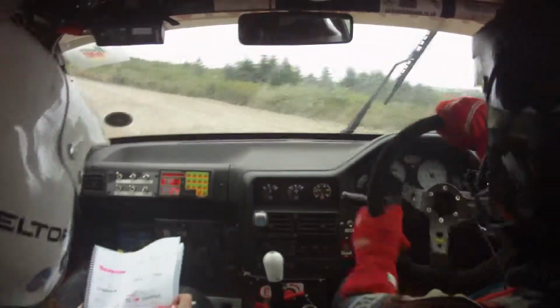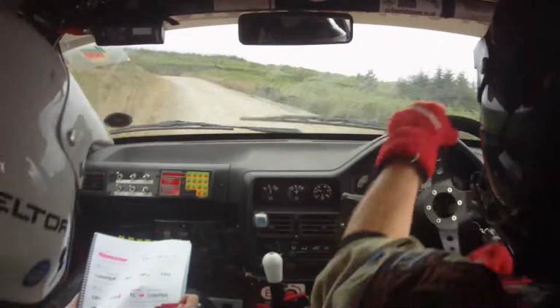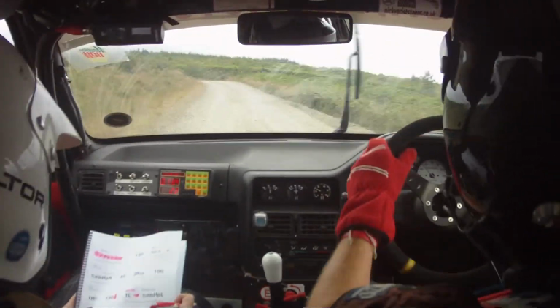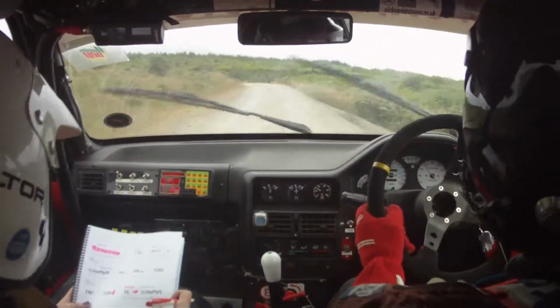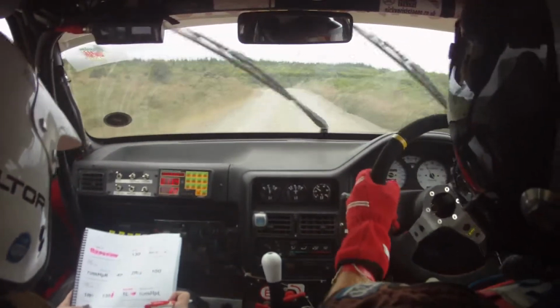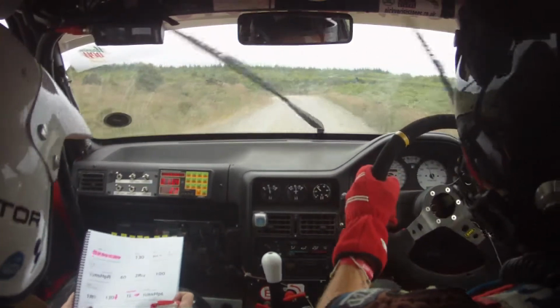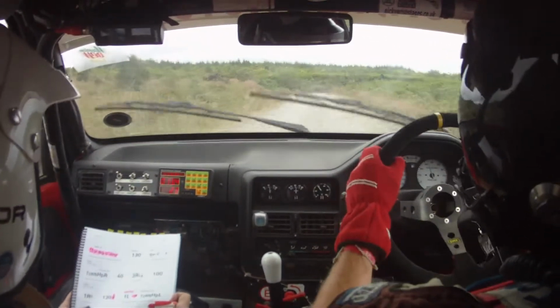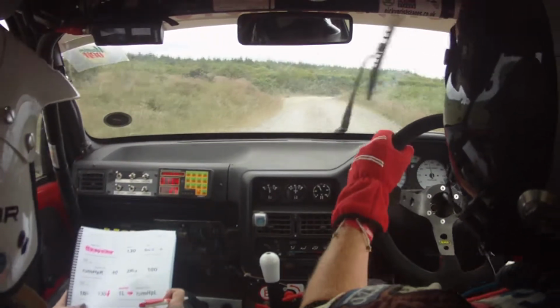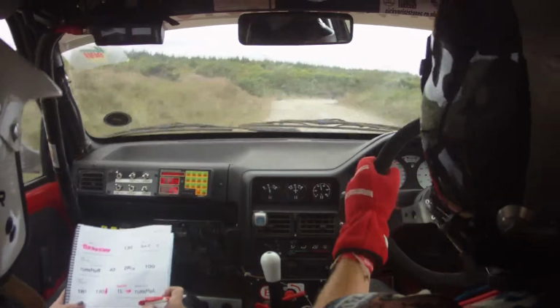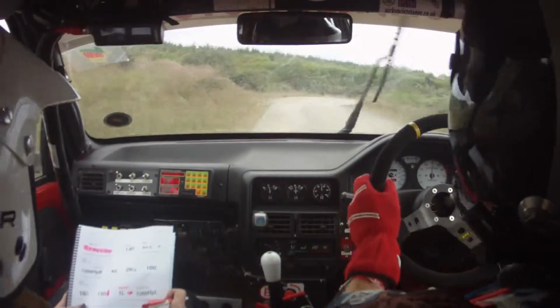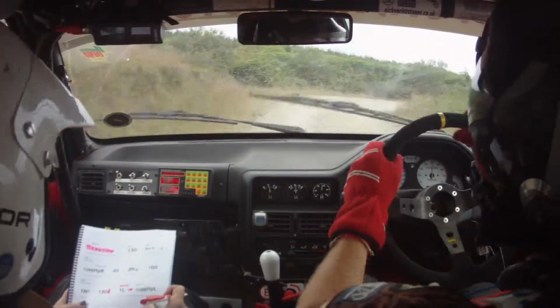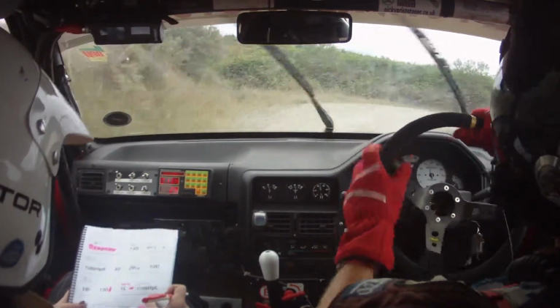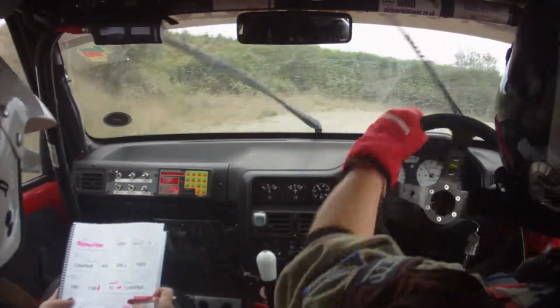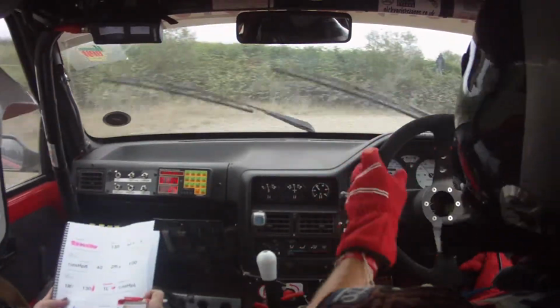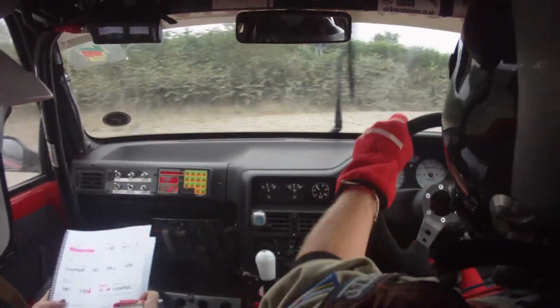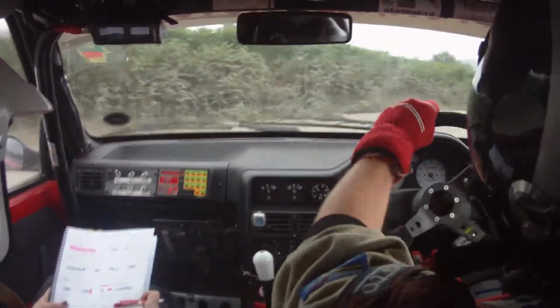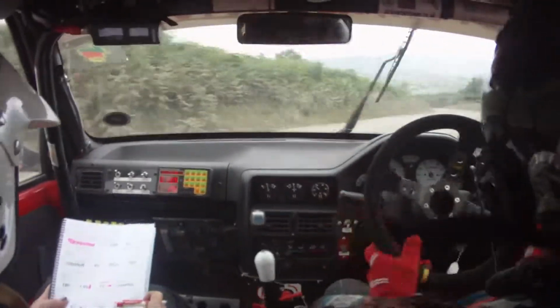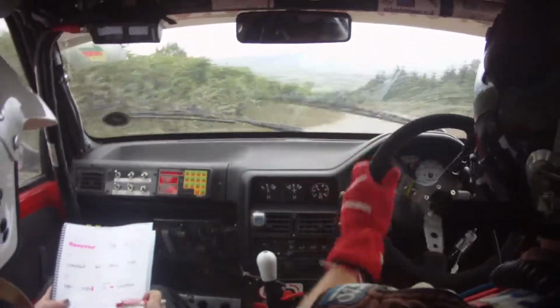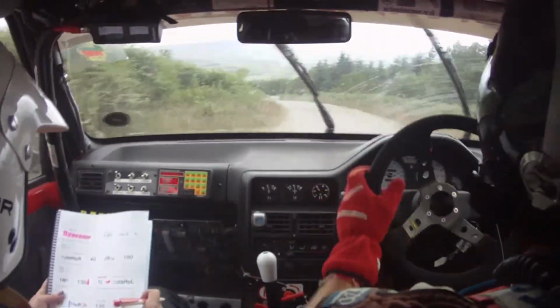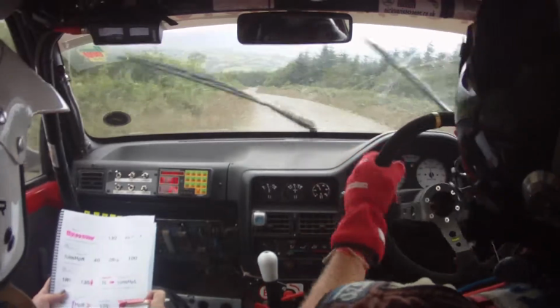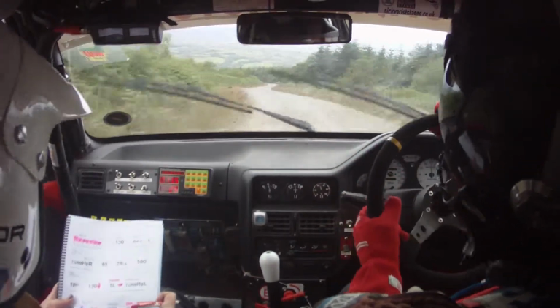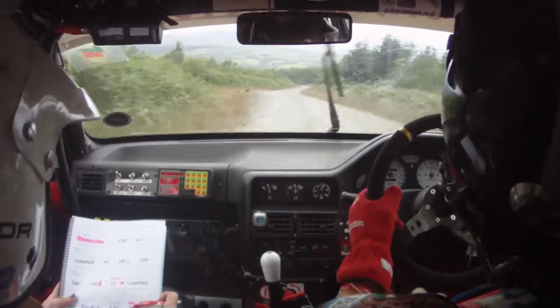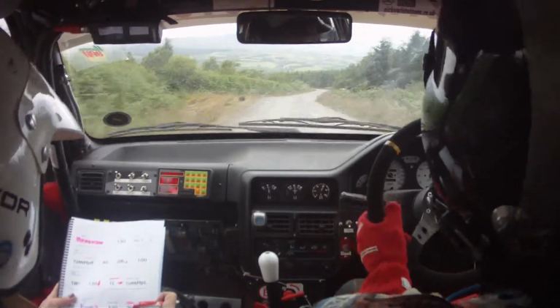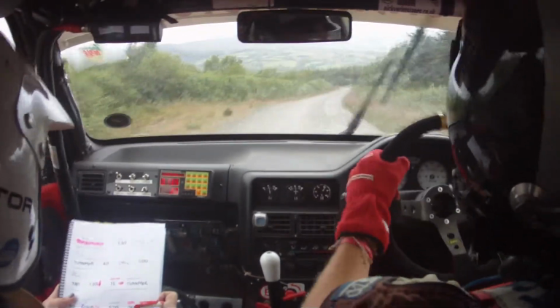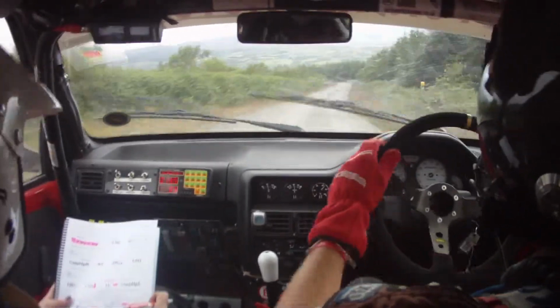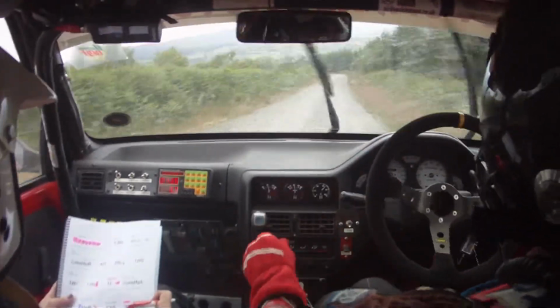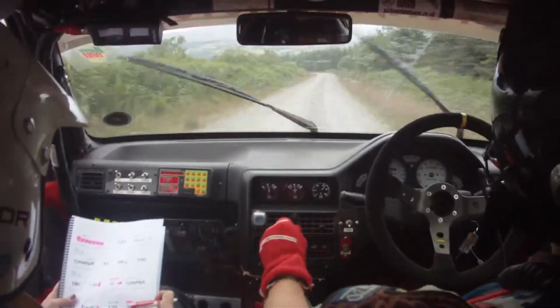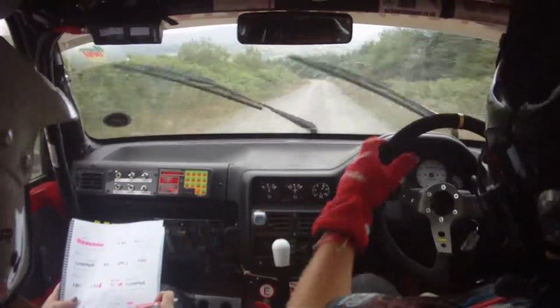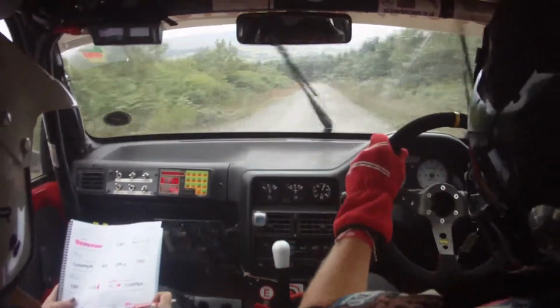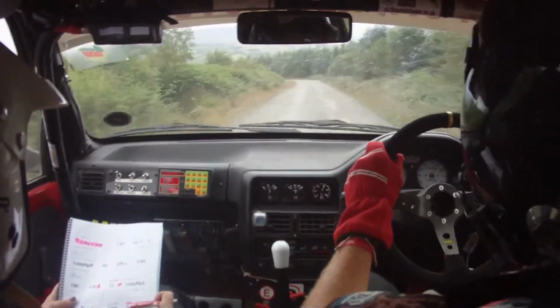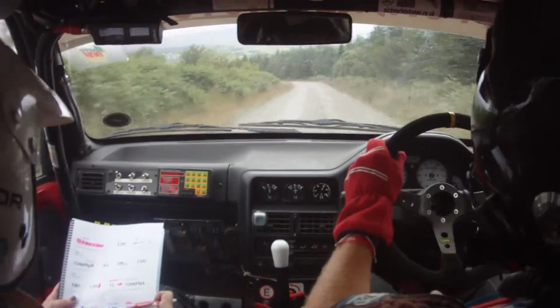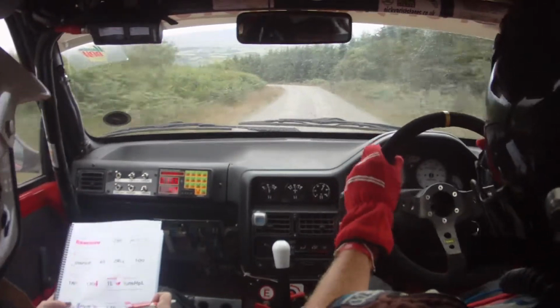Then caution, hairpin right, definitely don't cut, tightens. Hairpin right, definitely don't cut, tightens. 170 down mid, loose three left, then 130. Loose three left, then 130.